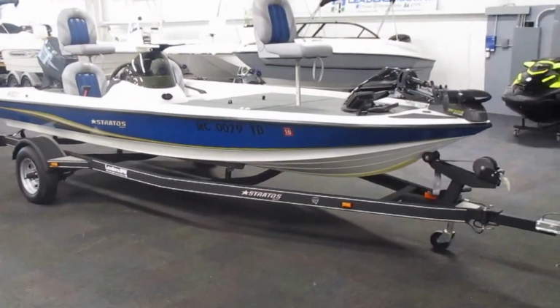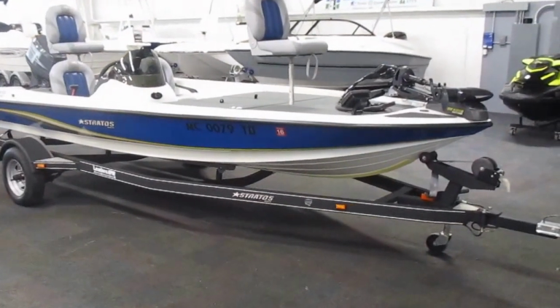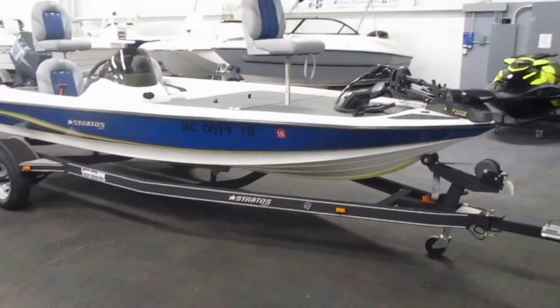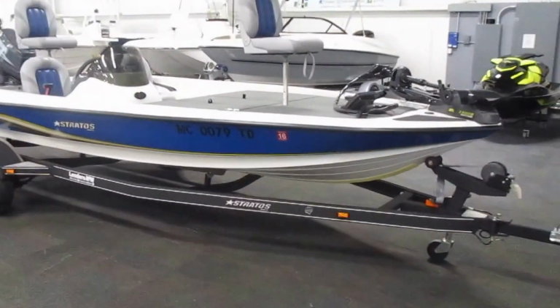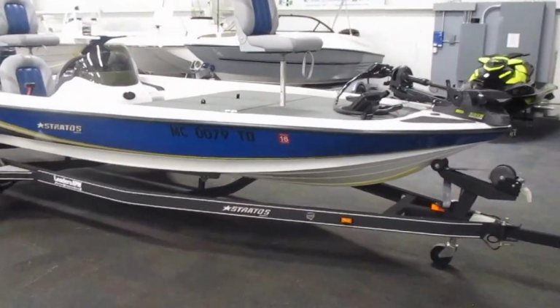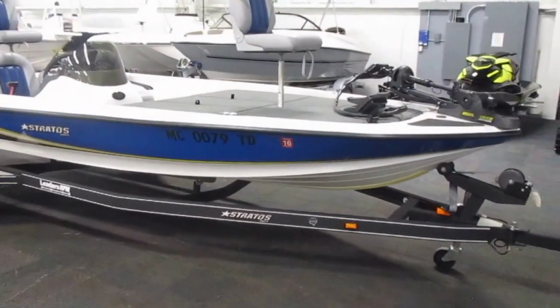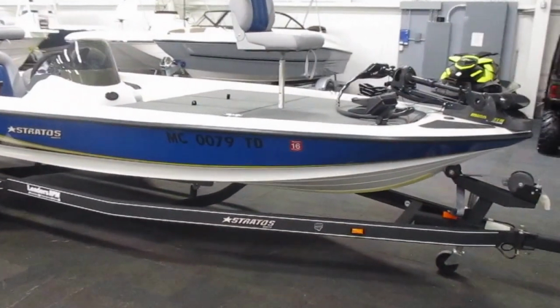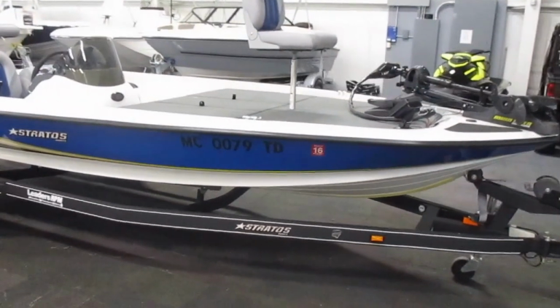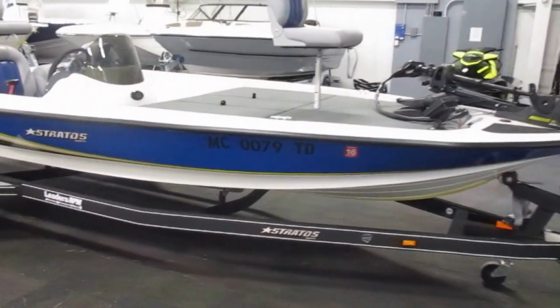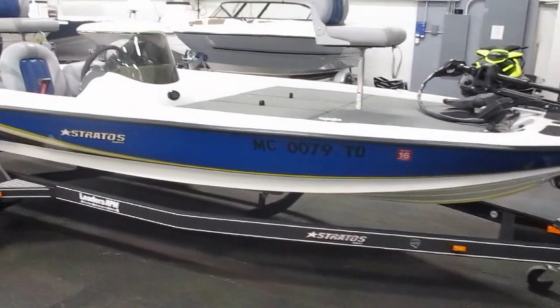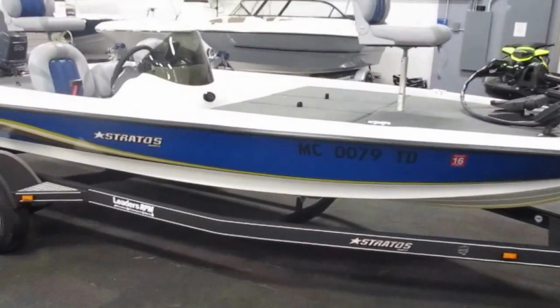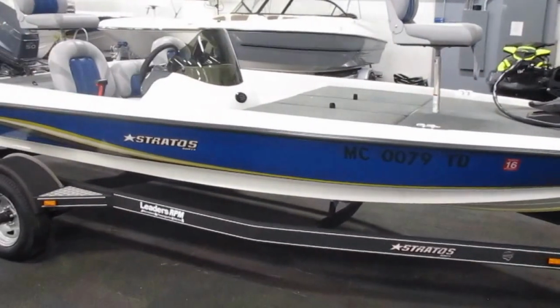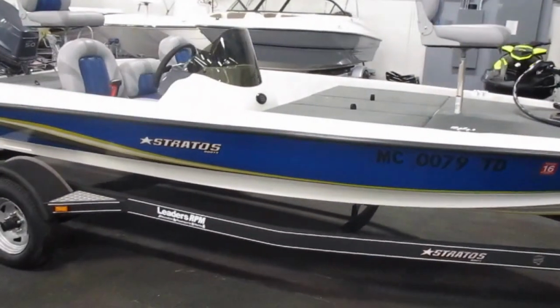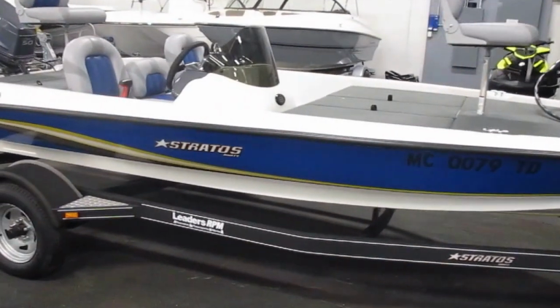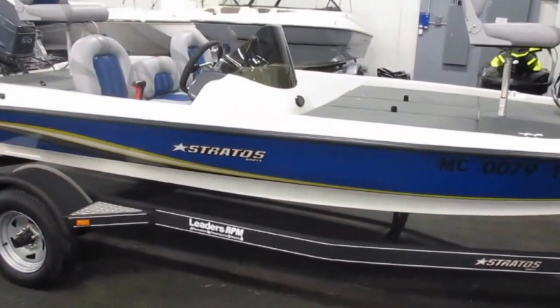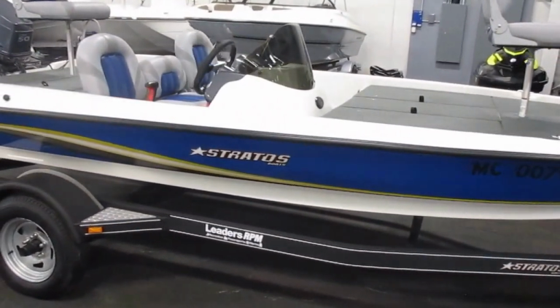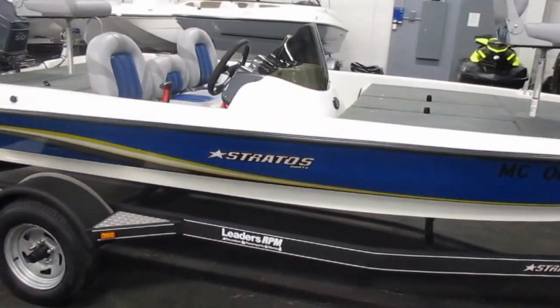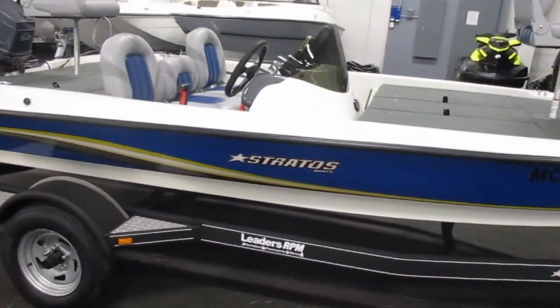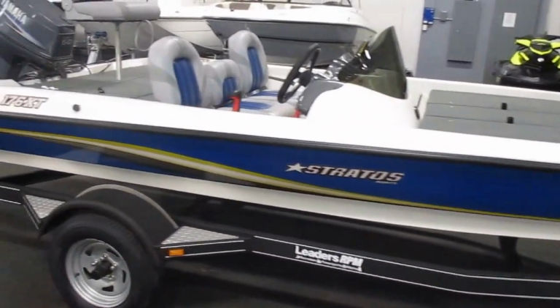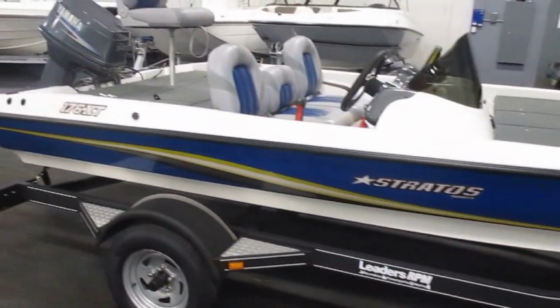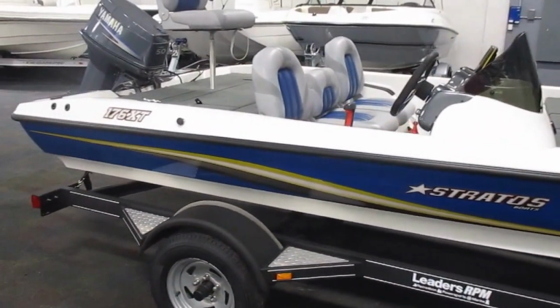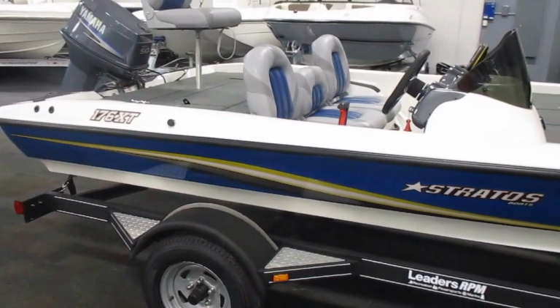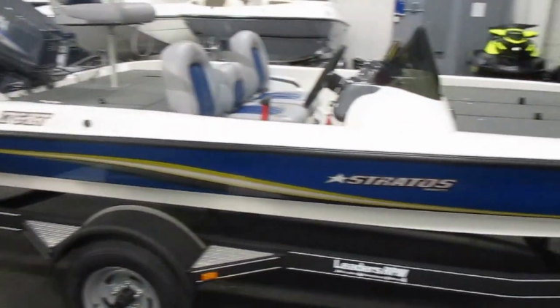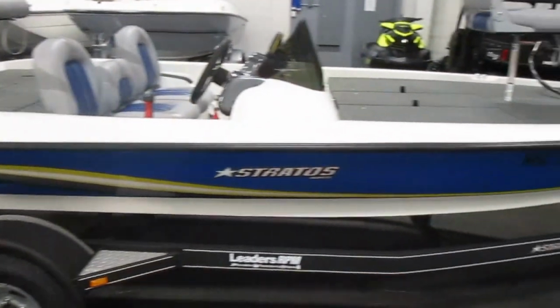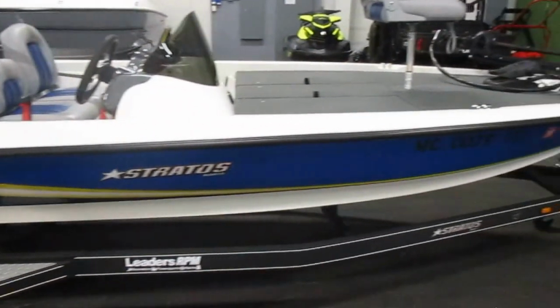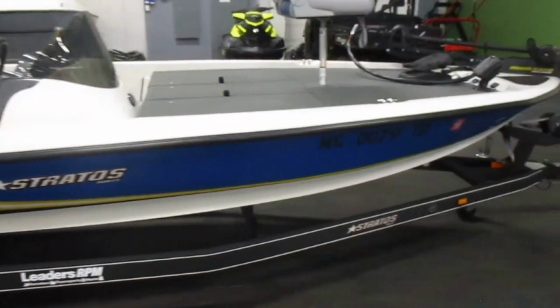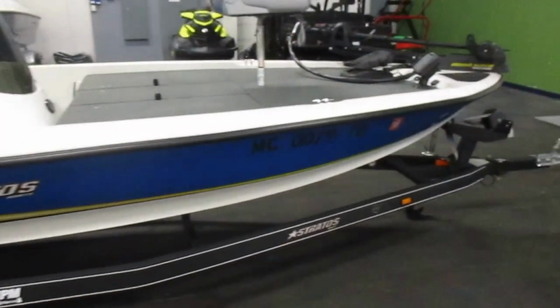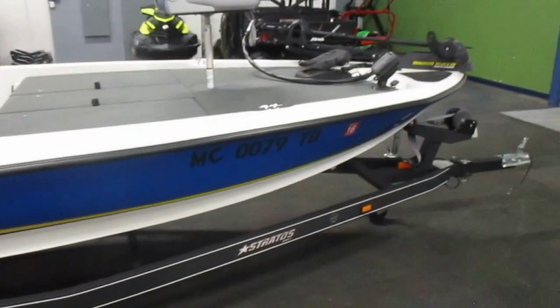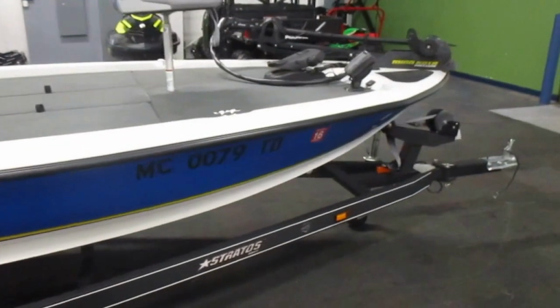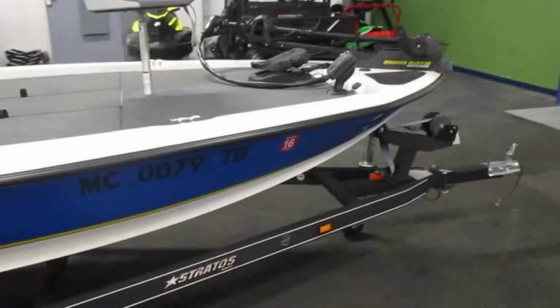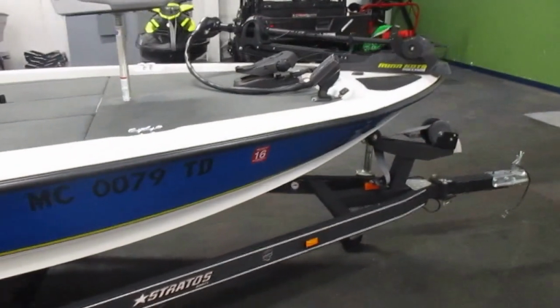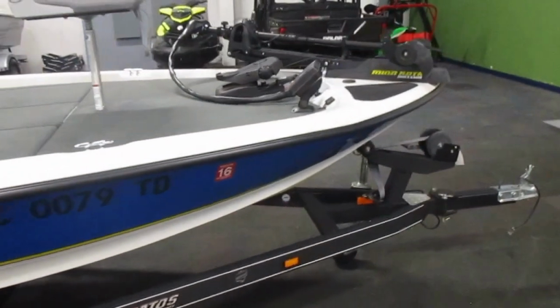This is a 2008 Stratus 176 XT fishing boat. This boat is blue in color and is in excellent overall condition with minimal wear.